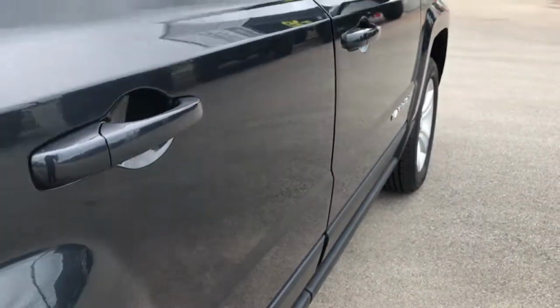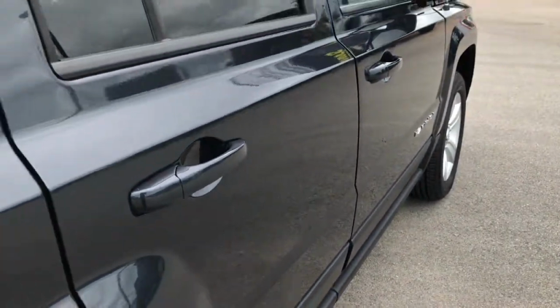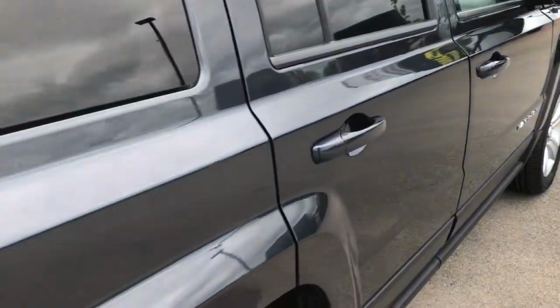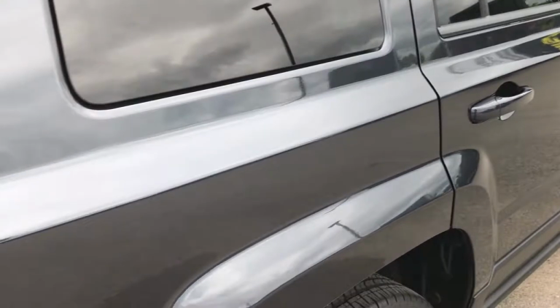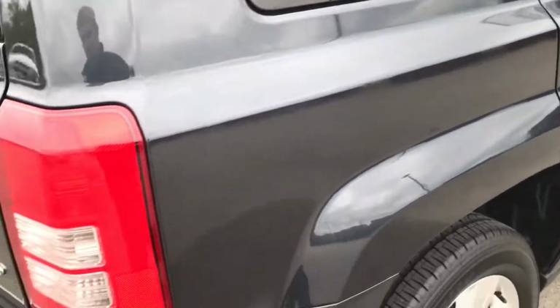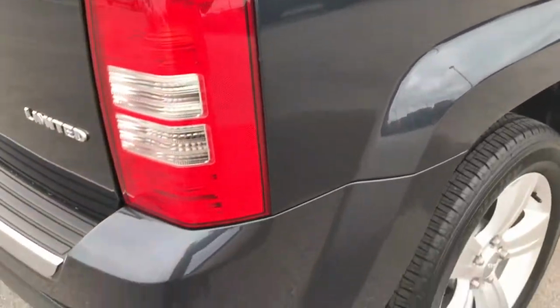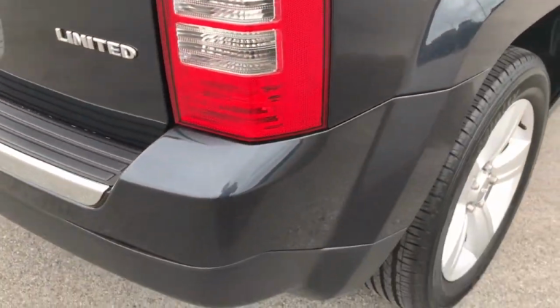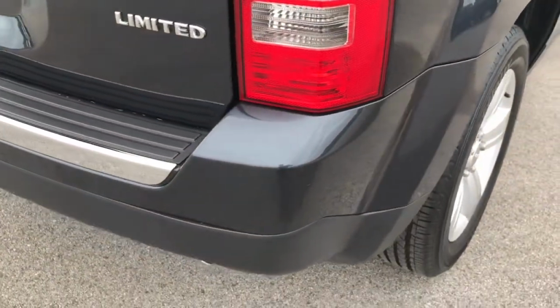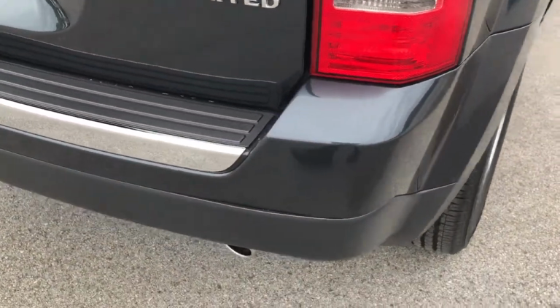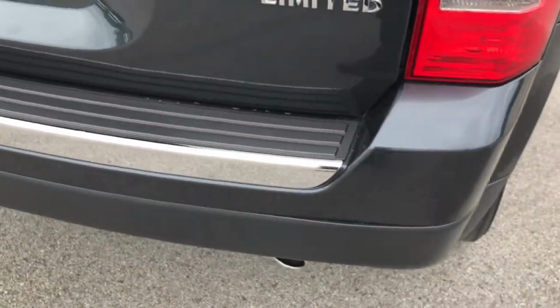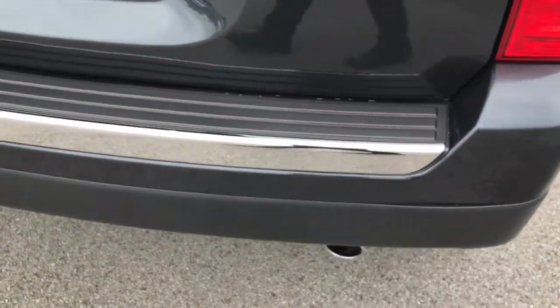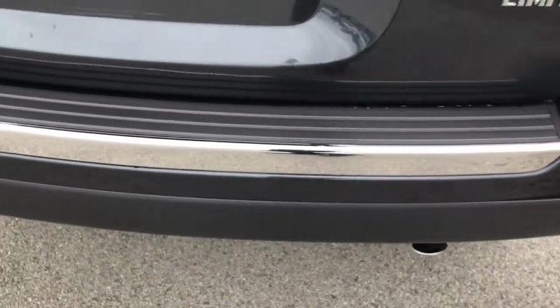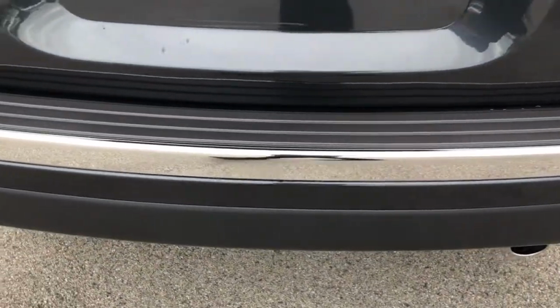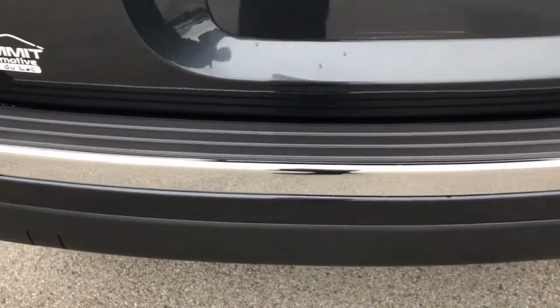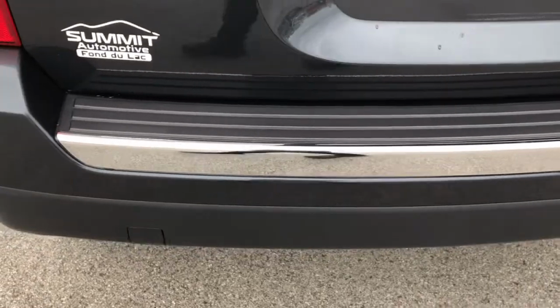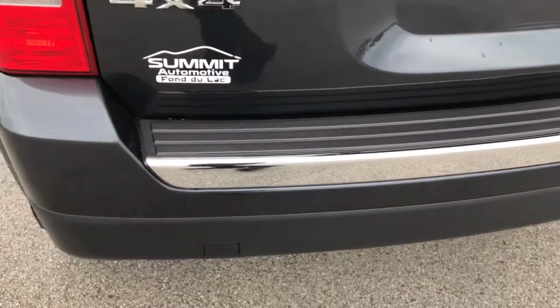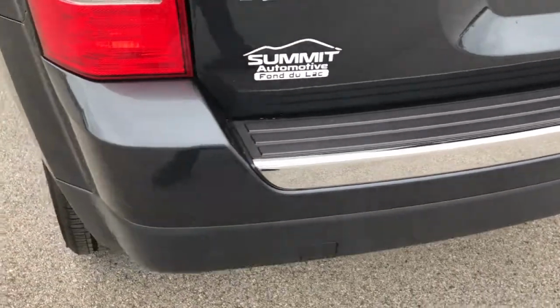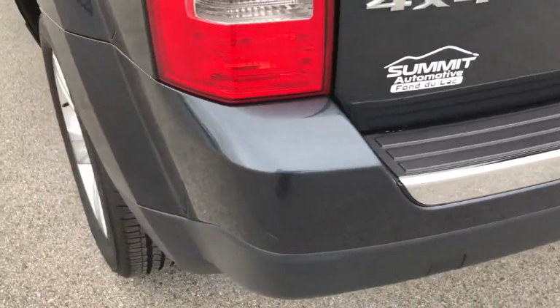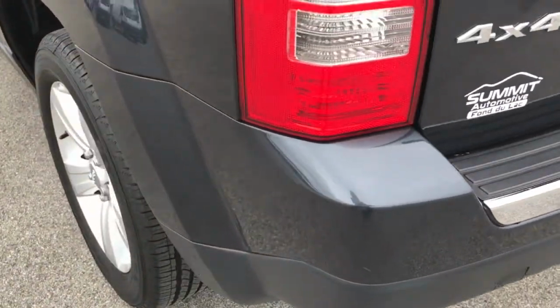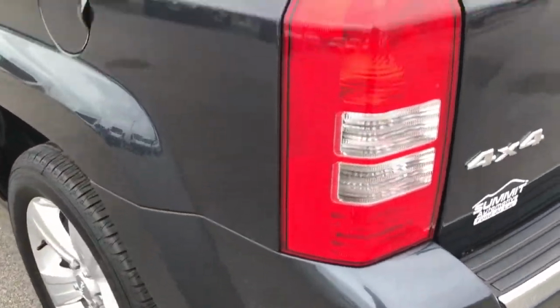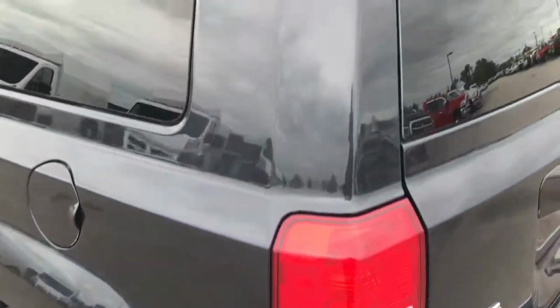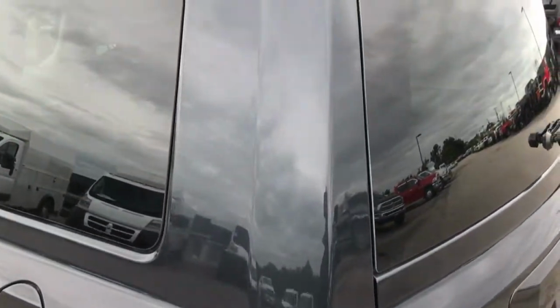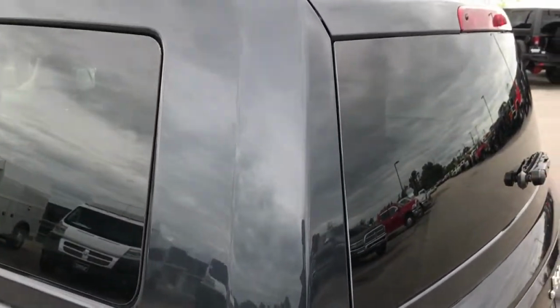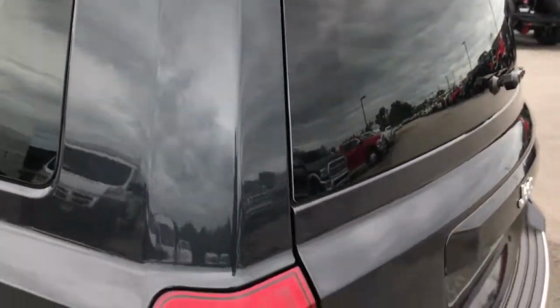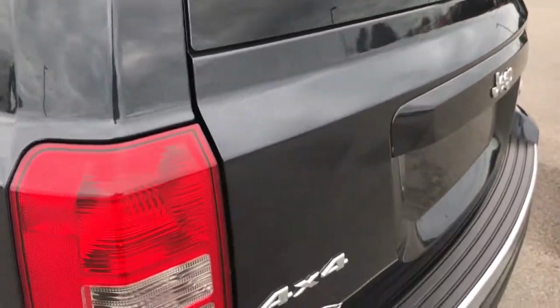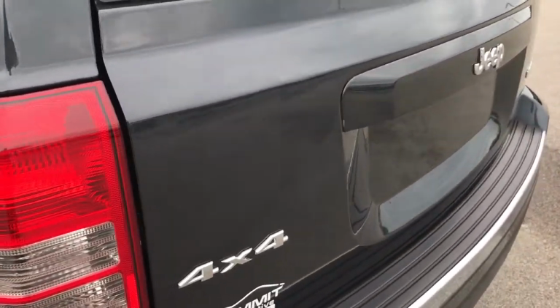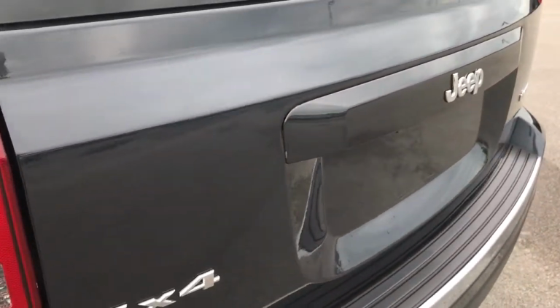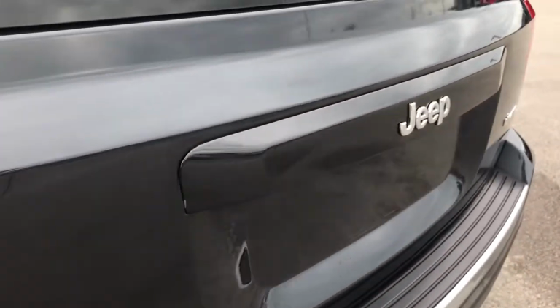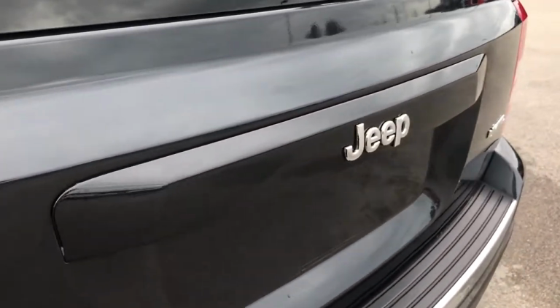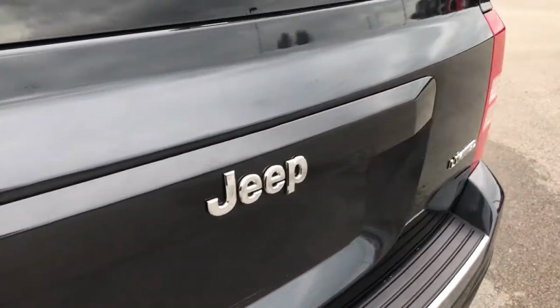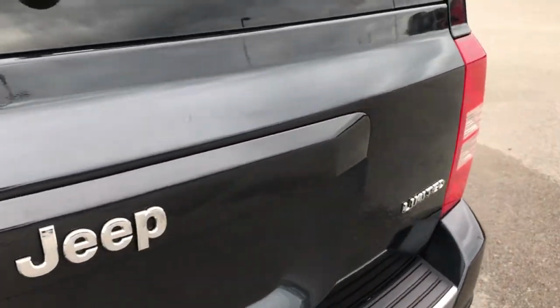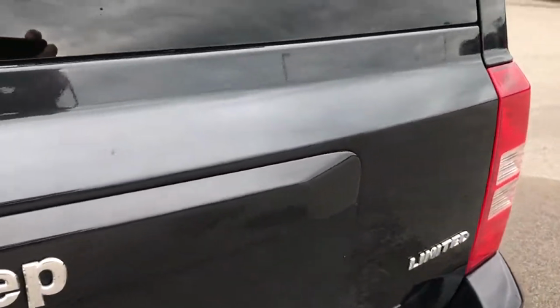We want to make sure we give the most accurate representation of the vehicle as possible so that when you get here, there are absolutely no surprises. You'll be all ready to go because you'll have seen the vehicle up close and personal — saving you time and money.